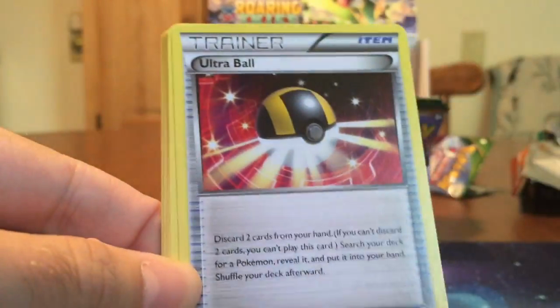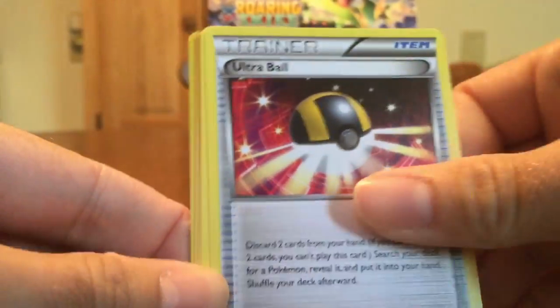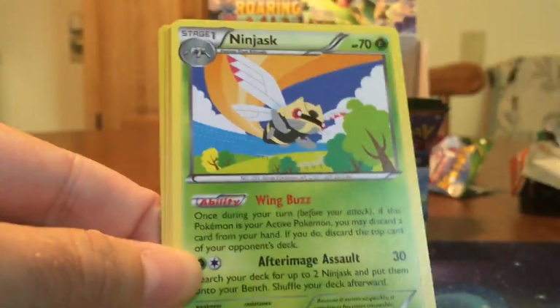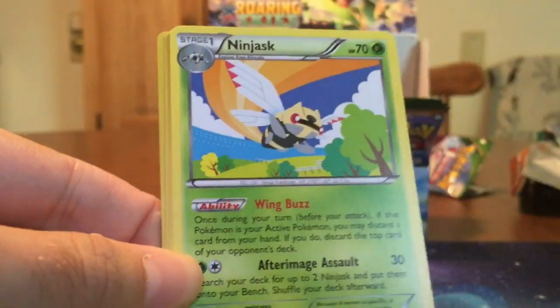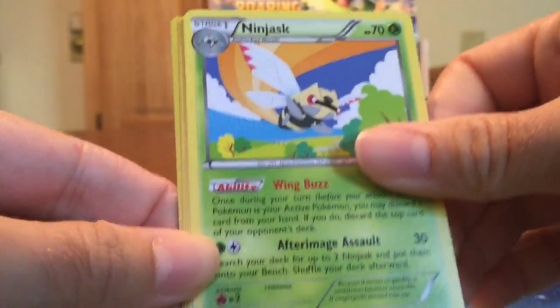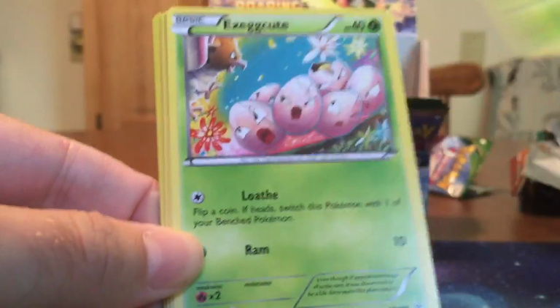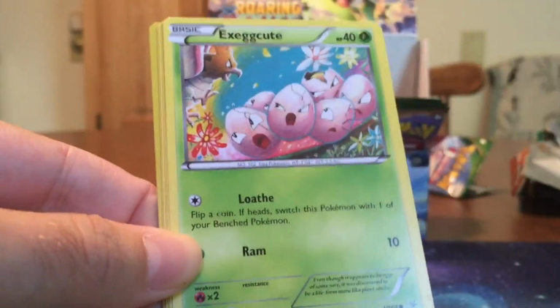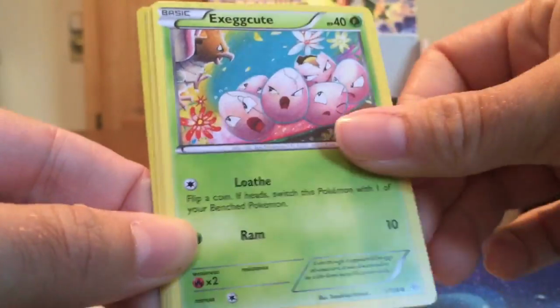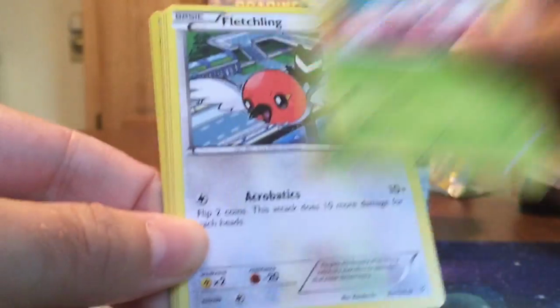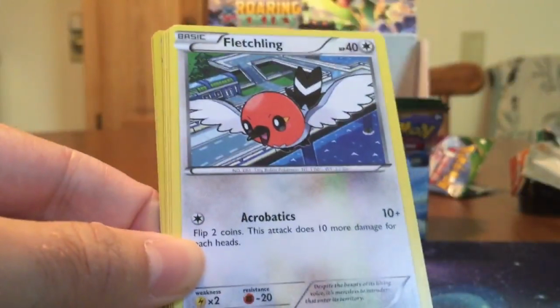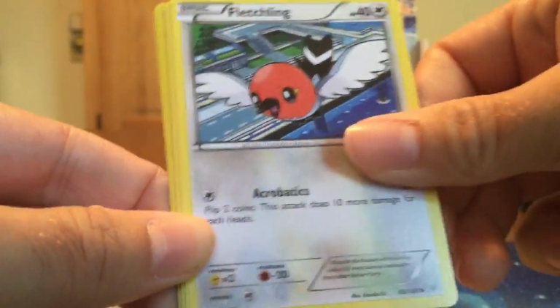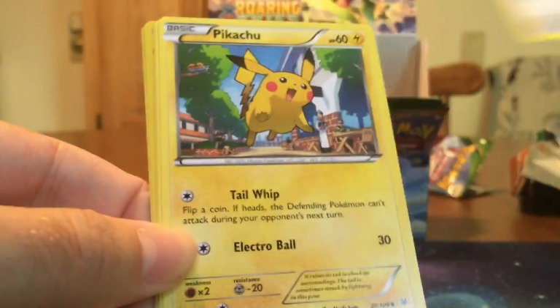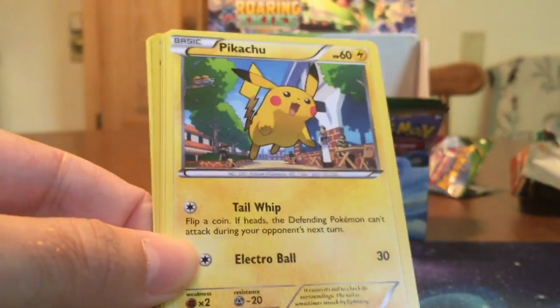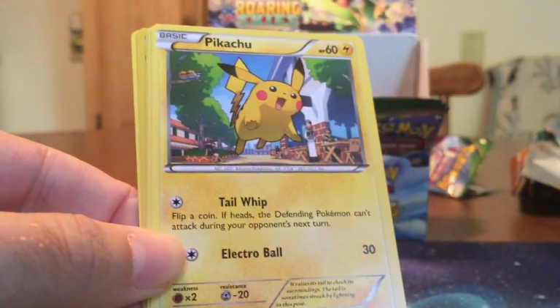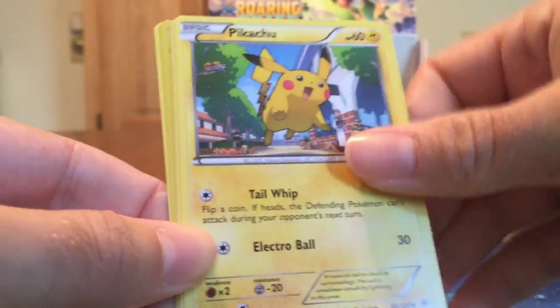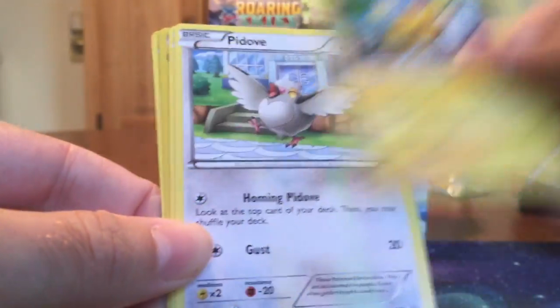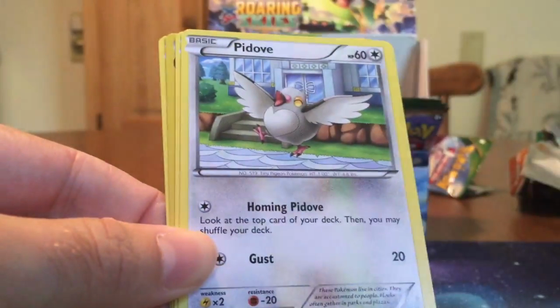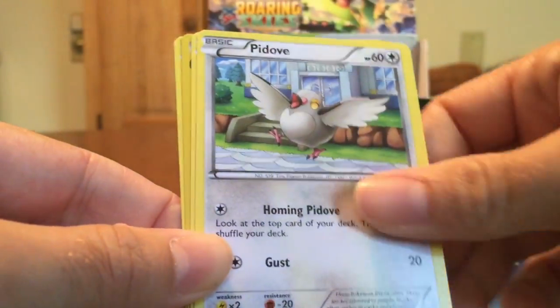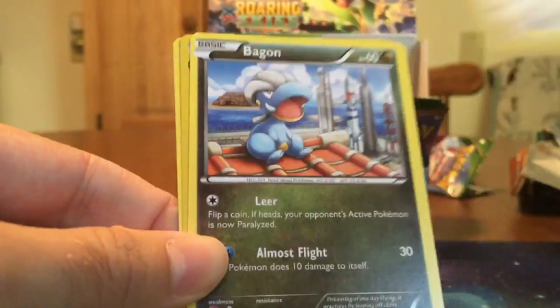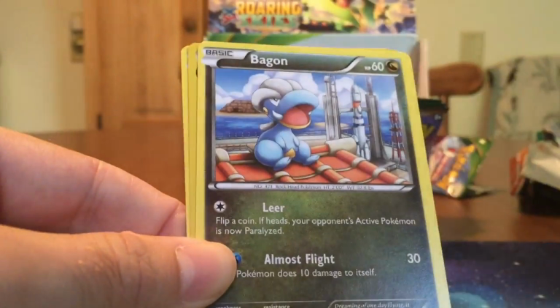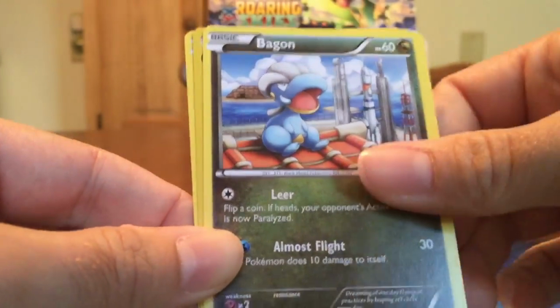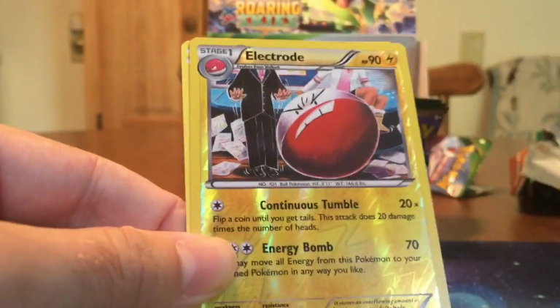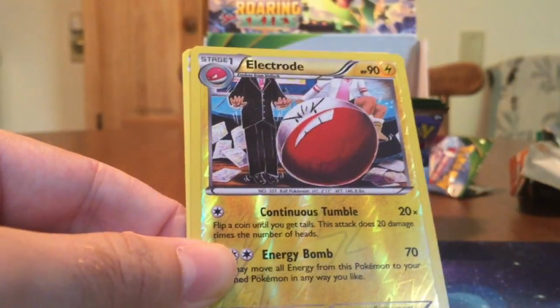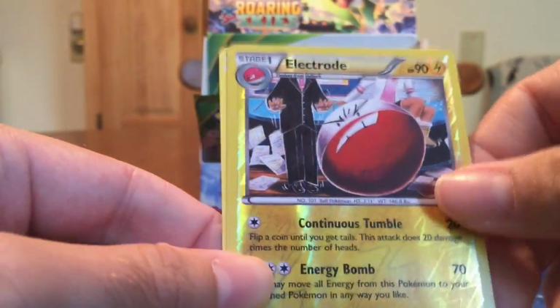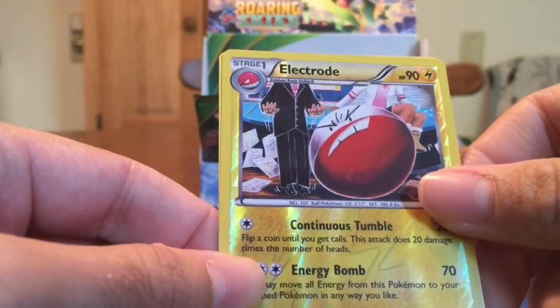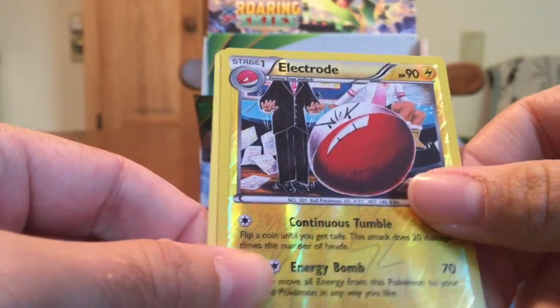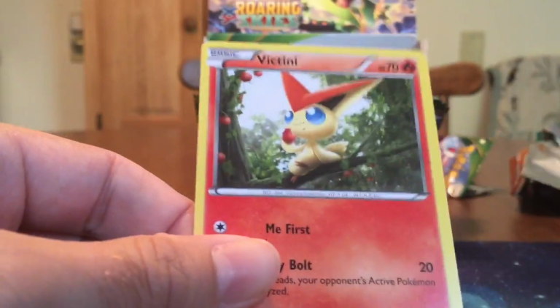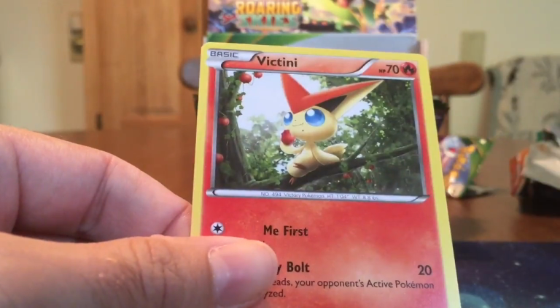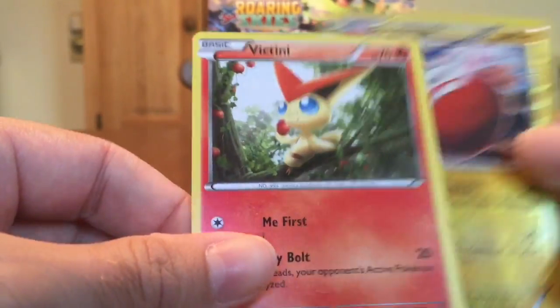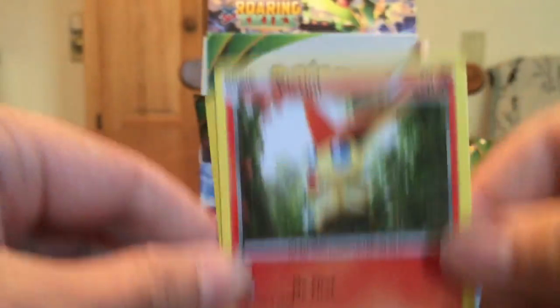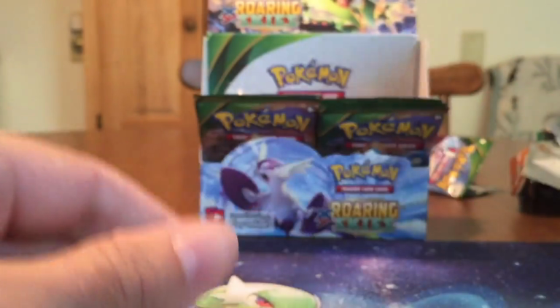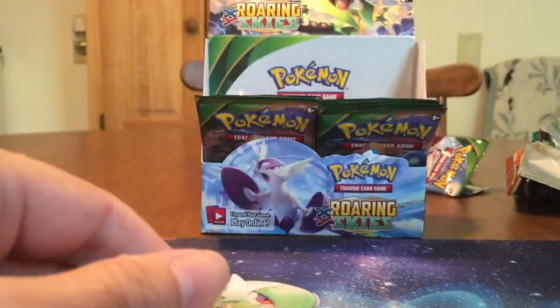Fletchlinger, Ultra Ball, Ninjask, Exeggutor, Fletchling, Pikachu, Pidove, Bagon, Electrode Reverse, and another Victini.